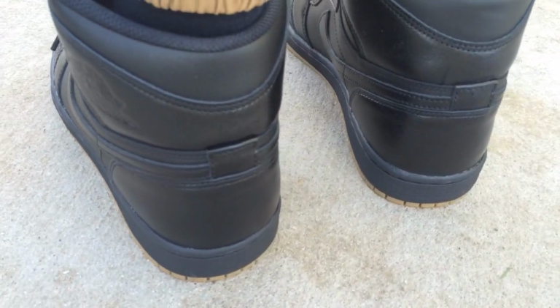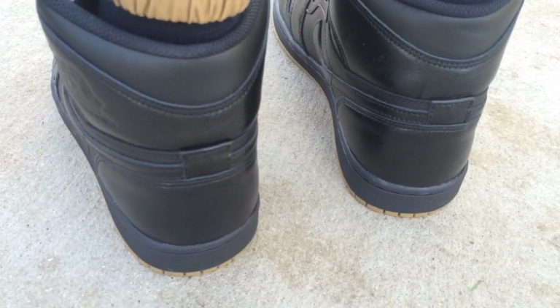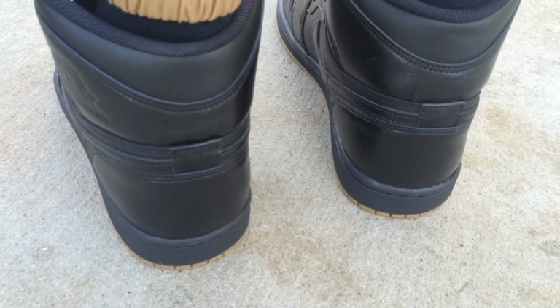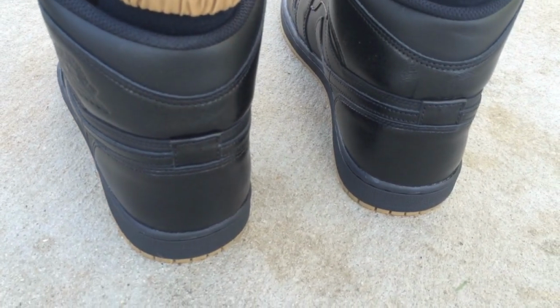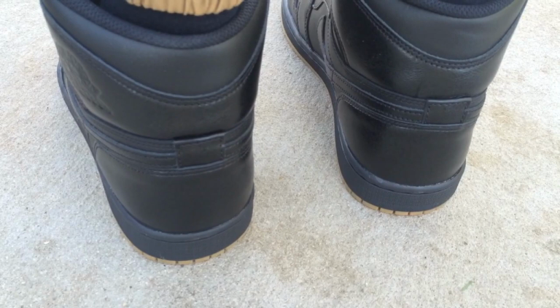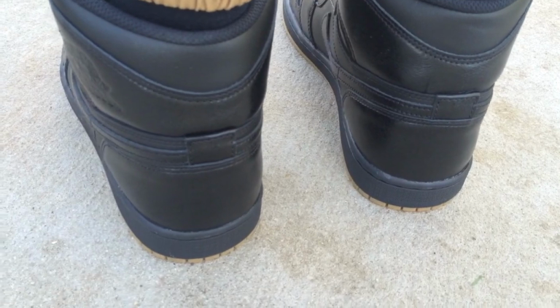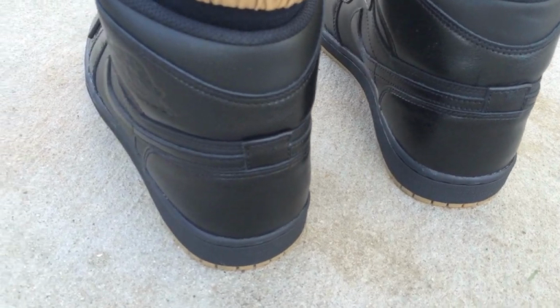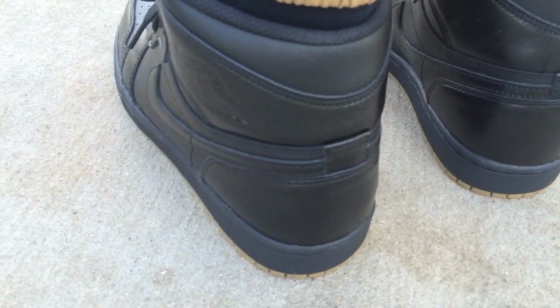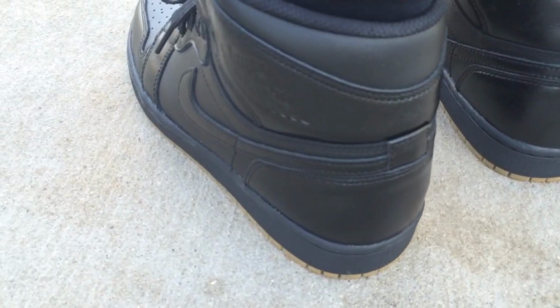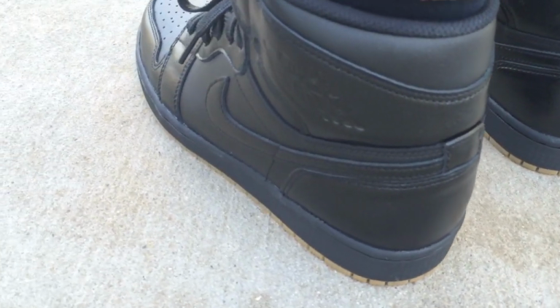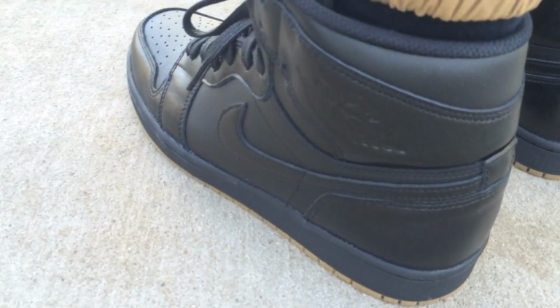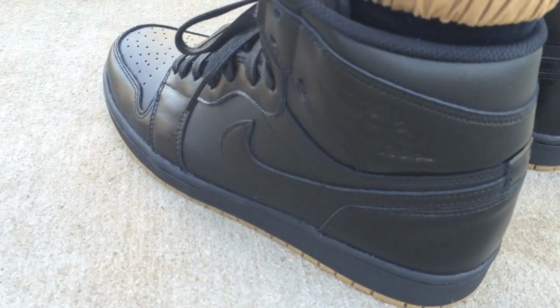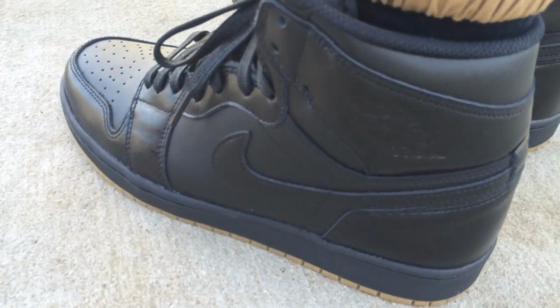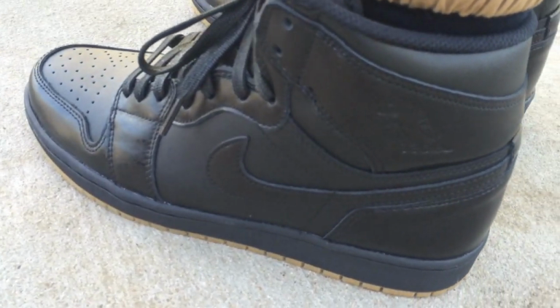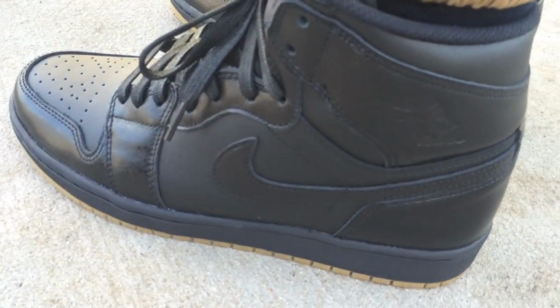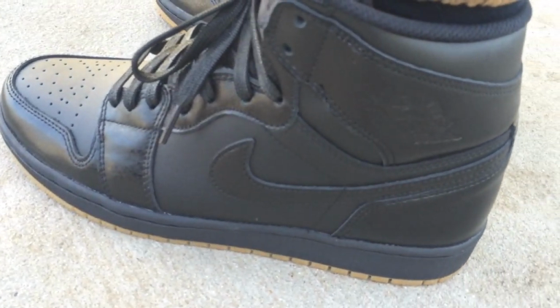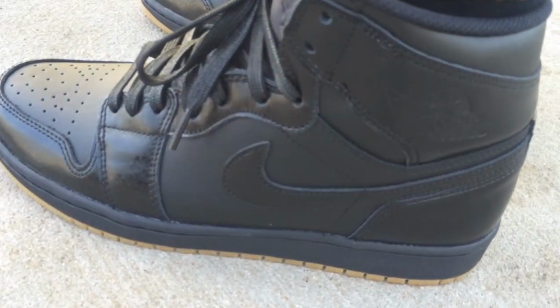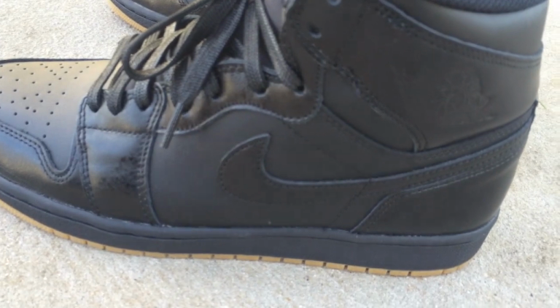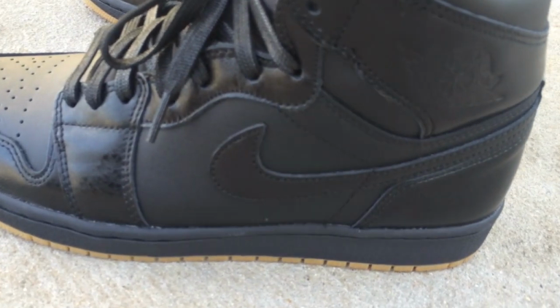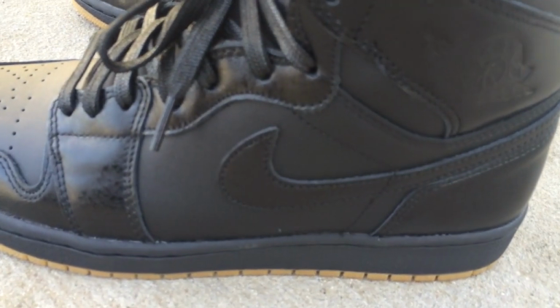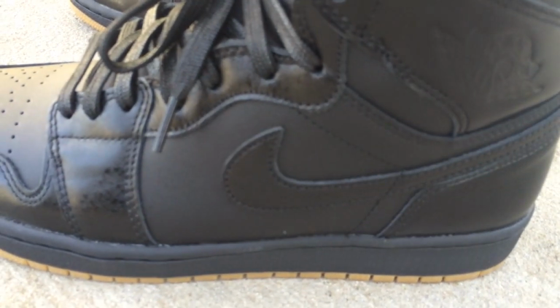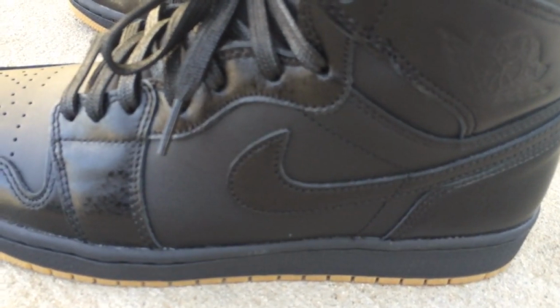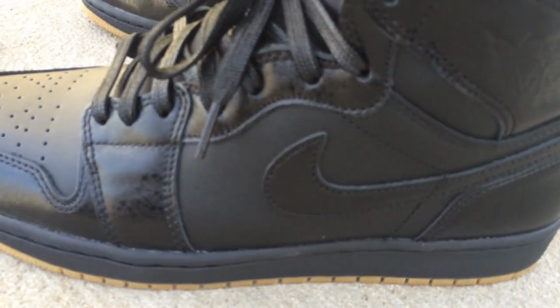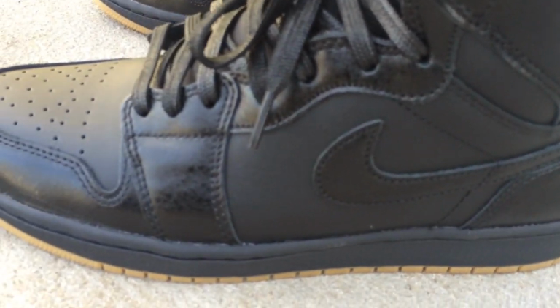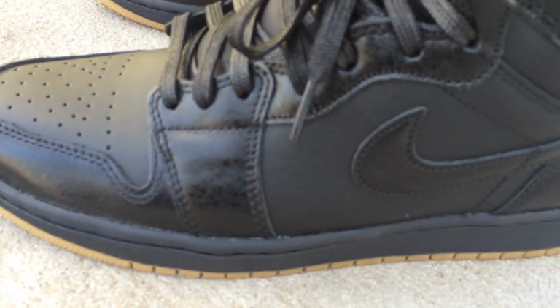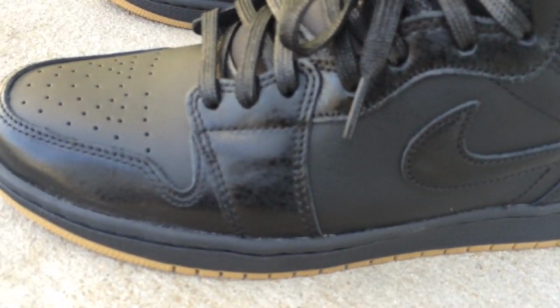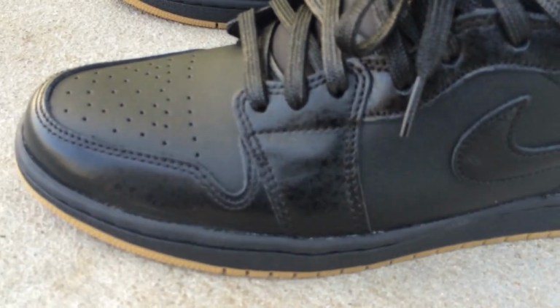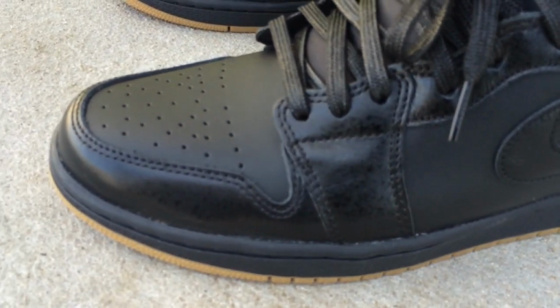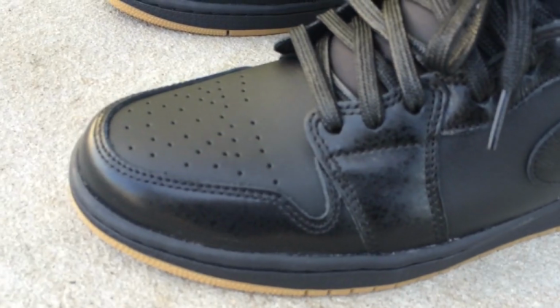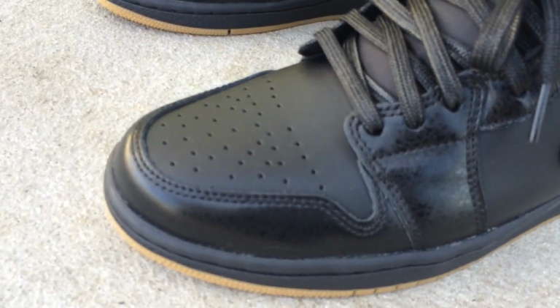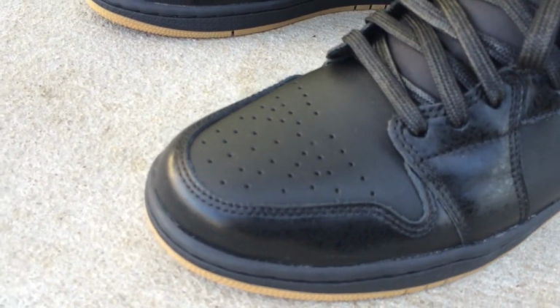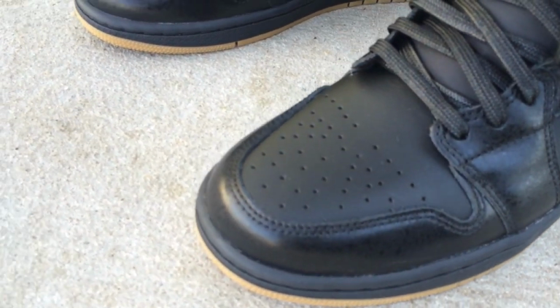Like most 1's, I go true to size. Some people go down a half size in 1's just to avoid some of the creasing. I don't really care about that stuff — shoes are meant to be worn, they're going to crease regardless.